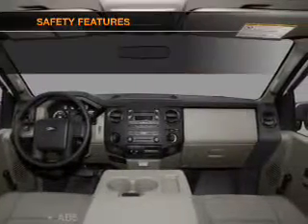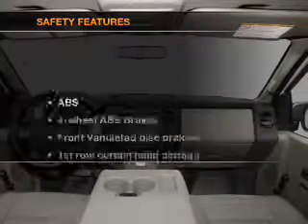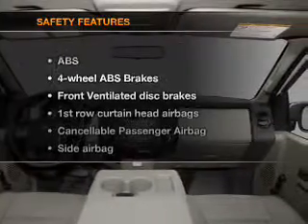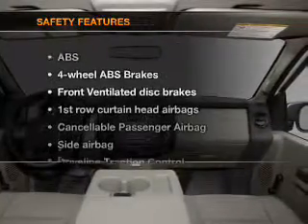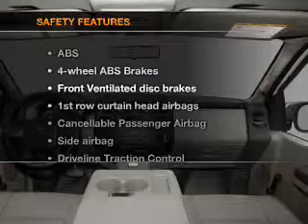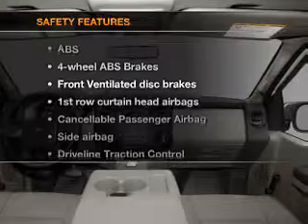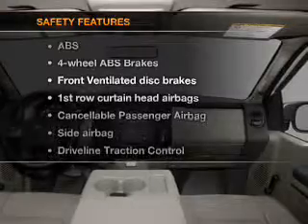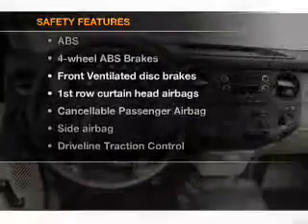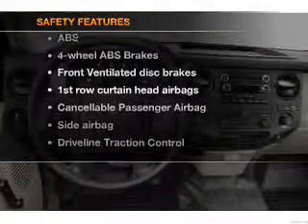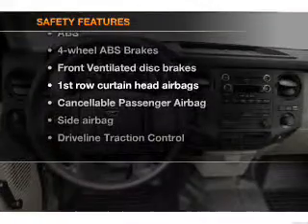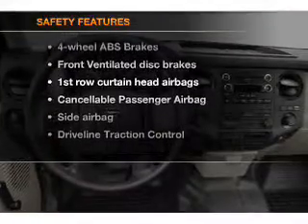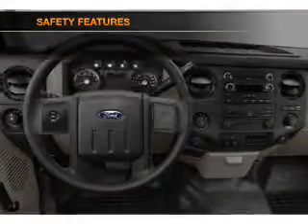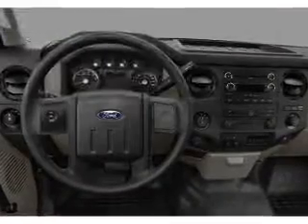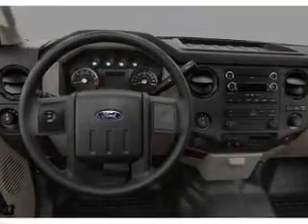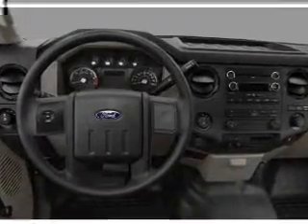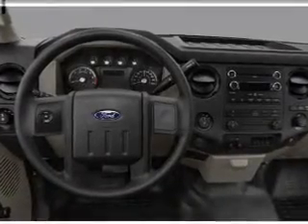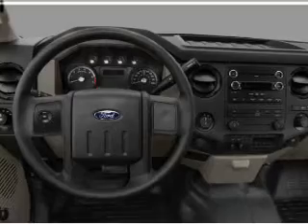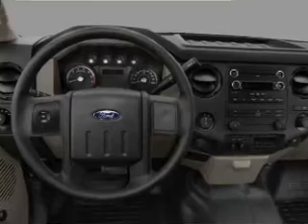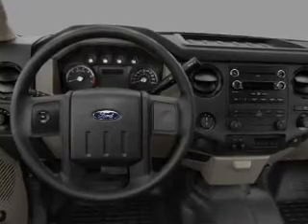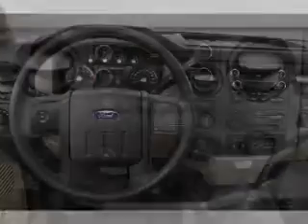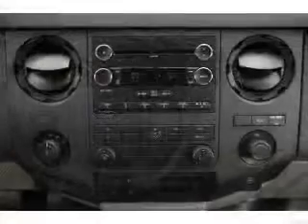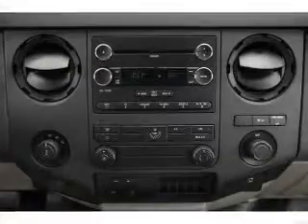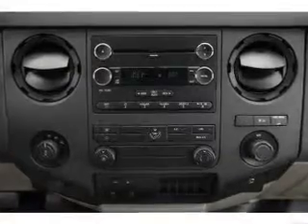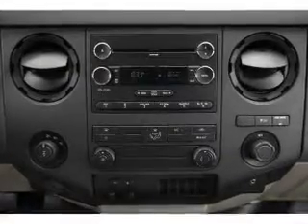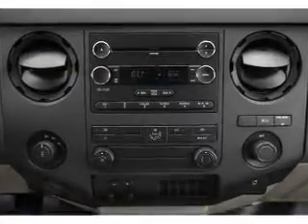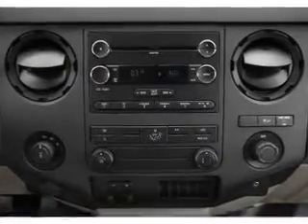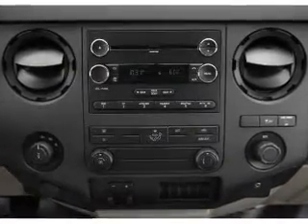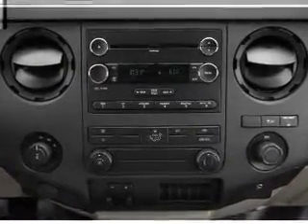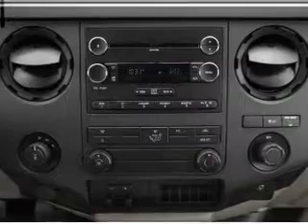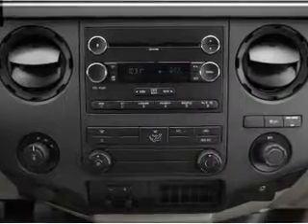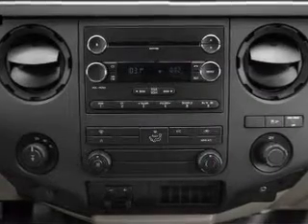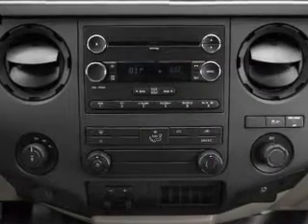If safety is a high priority, rest assured knowing that these top safety components are included: front ventilated disc brakes, curtain head airbags, passenger airbag, side airbag, and traction control. Call today to schedule a test drive.